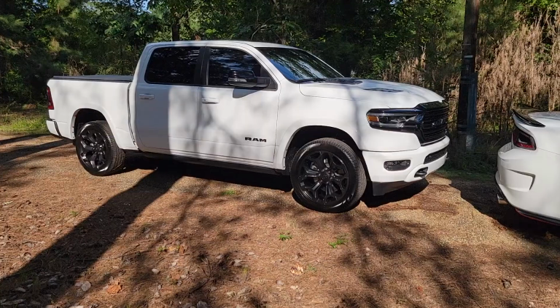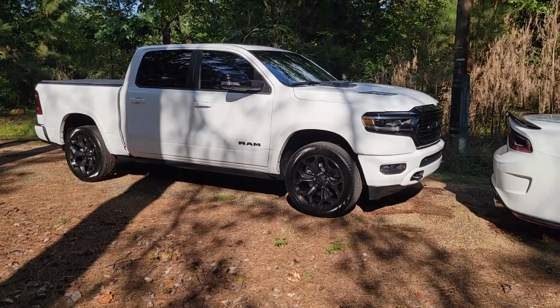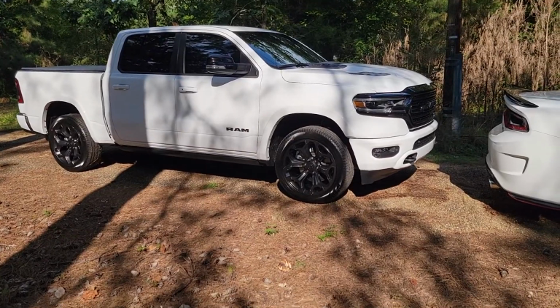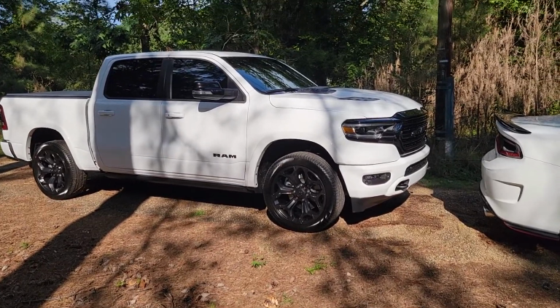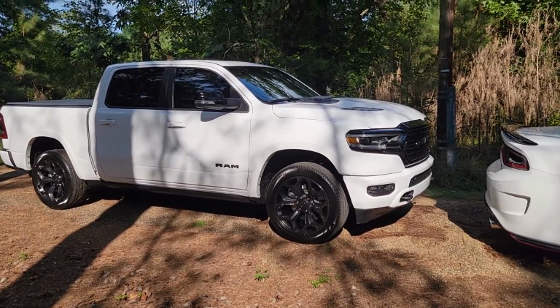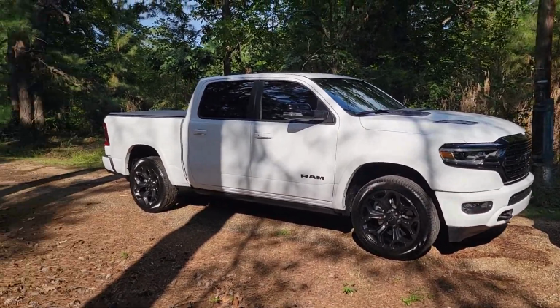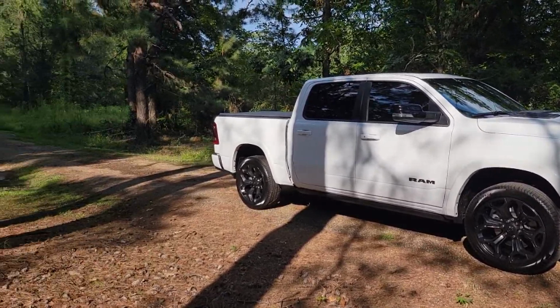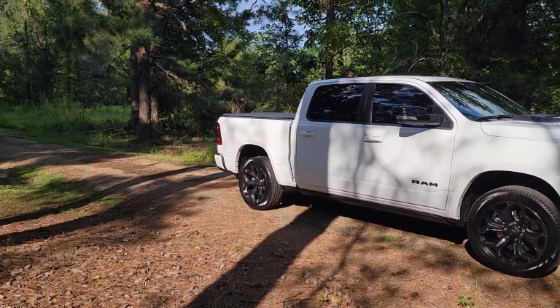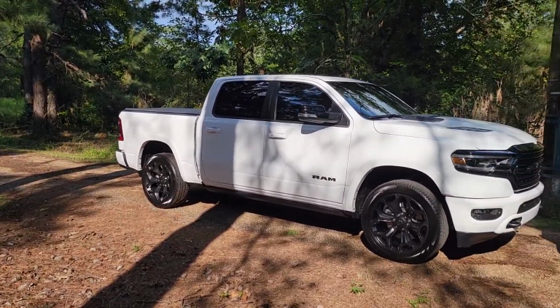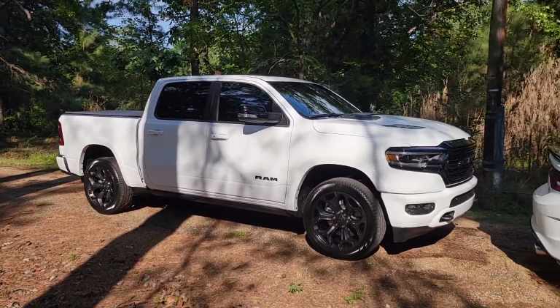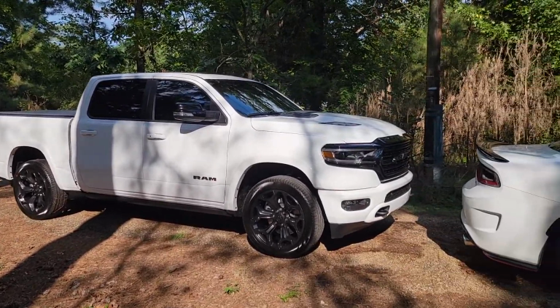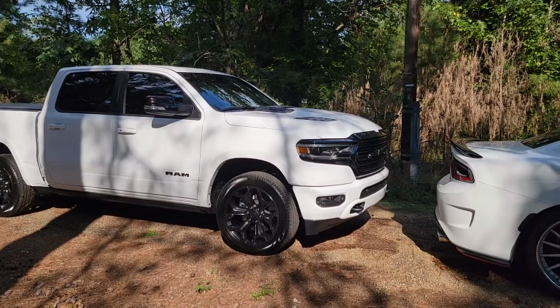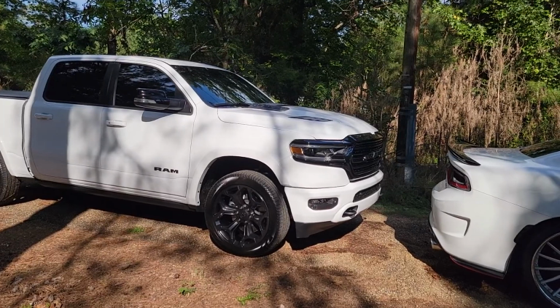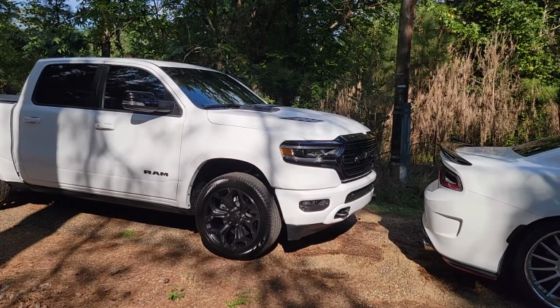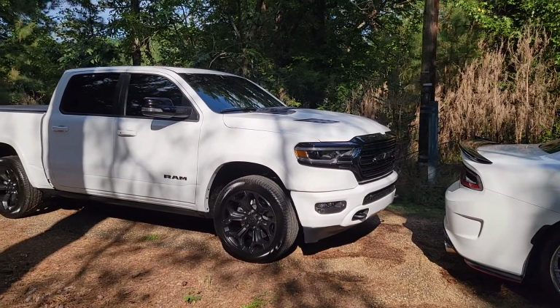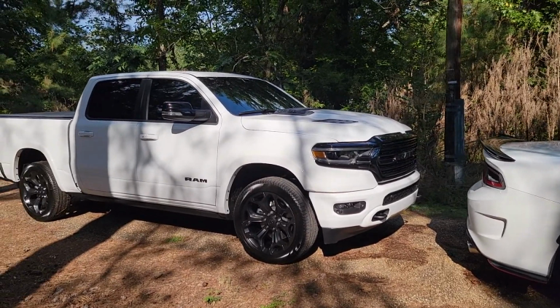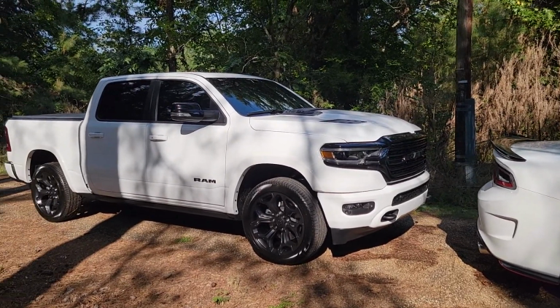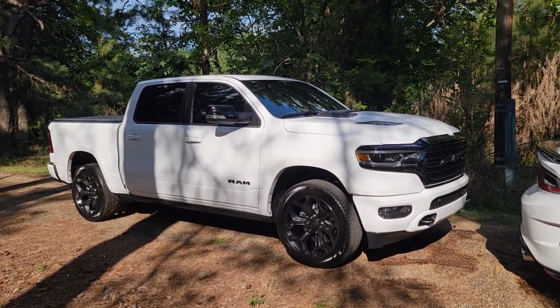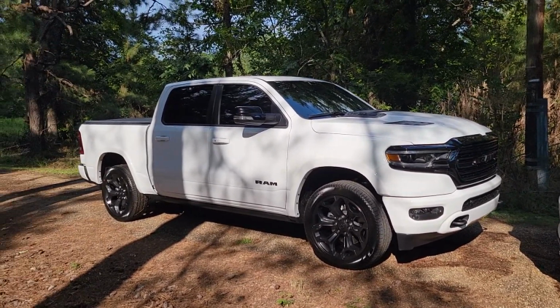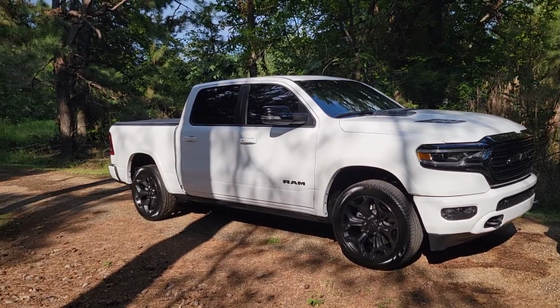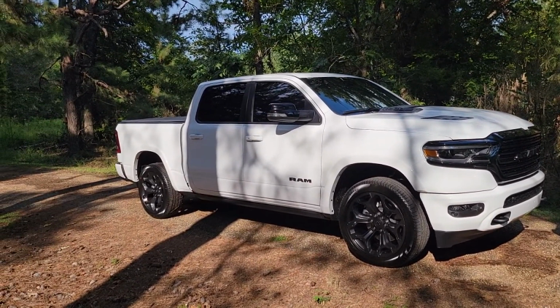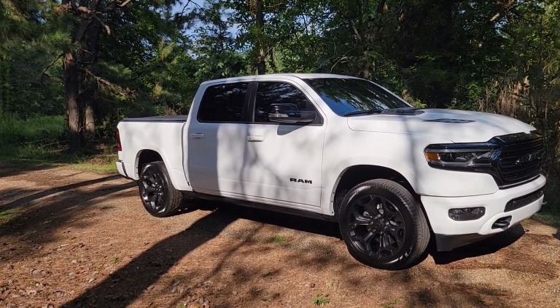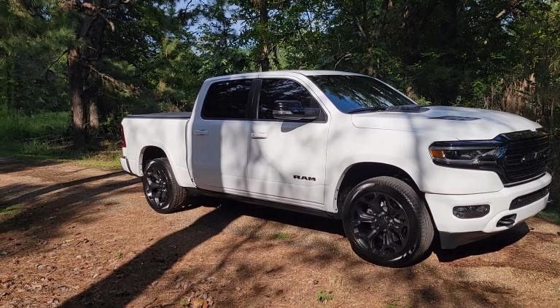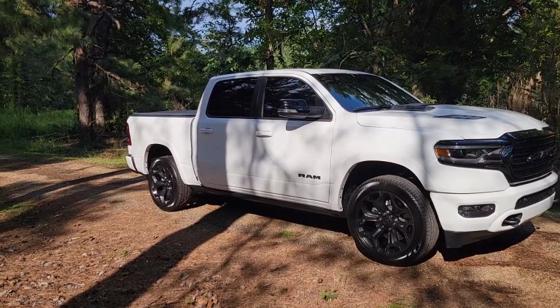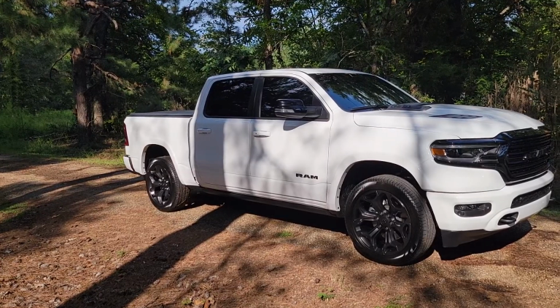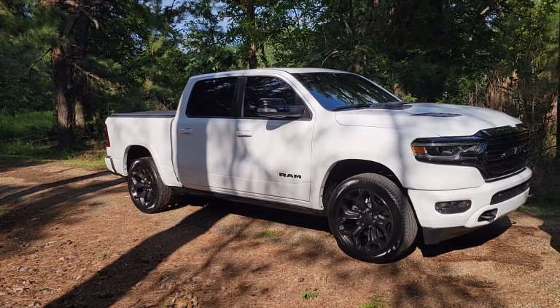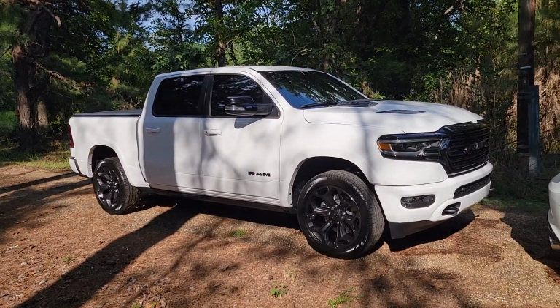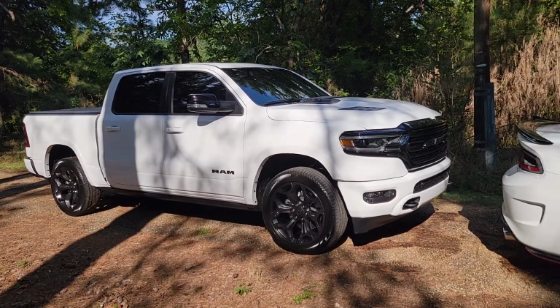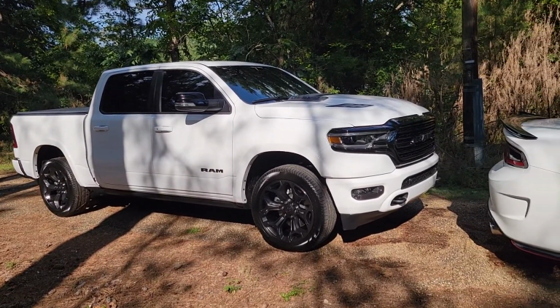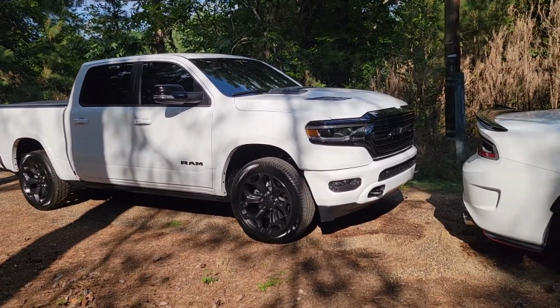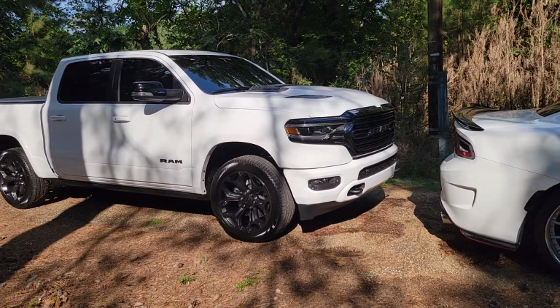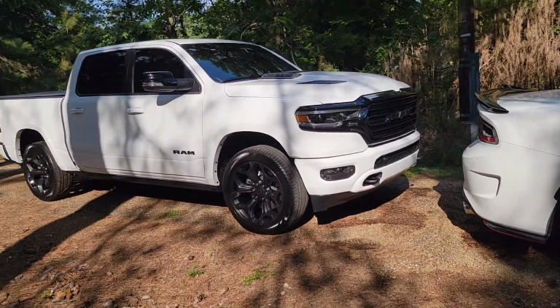I'm gonna go ahead and do a quick review on my new 2022 Ram Limited Night Edition while it's clean, because it's been raining a lot here in Arkansas and I just got it washed.